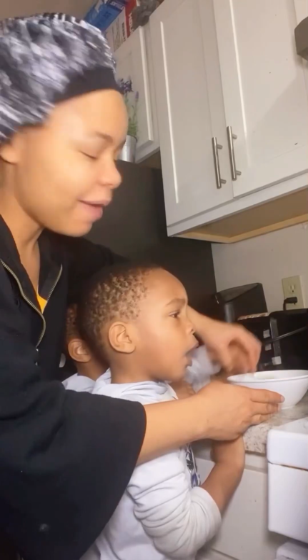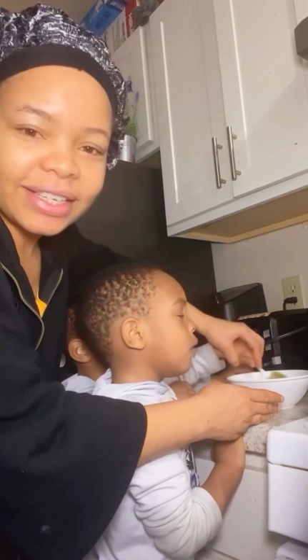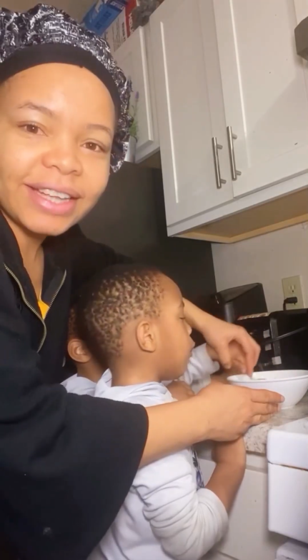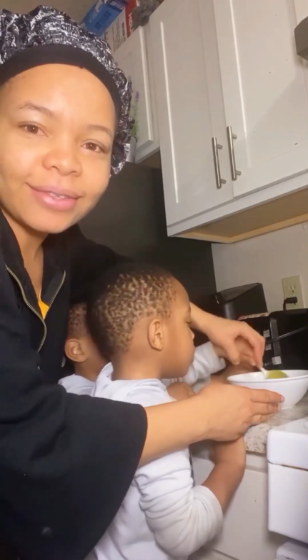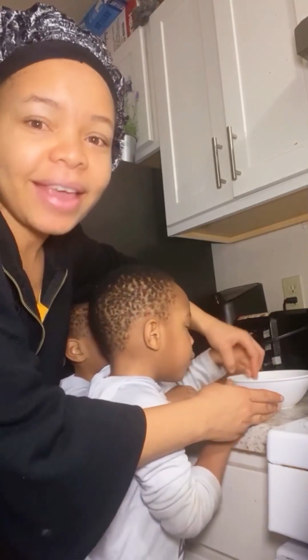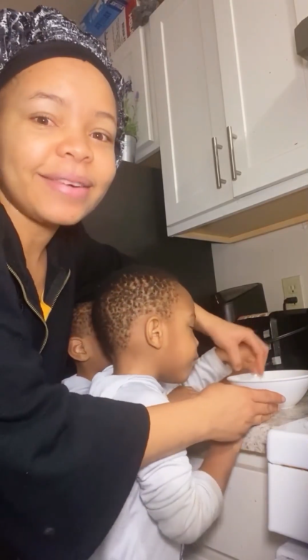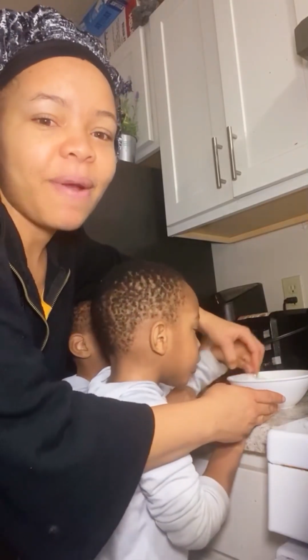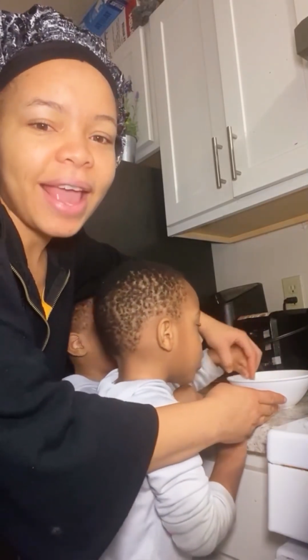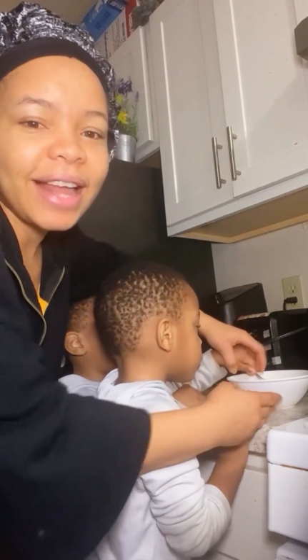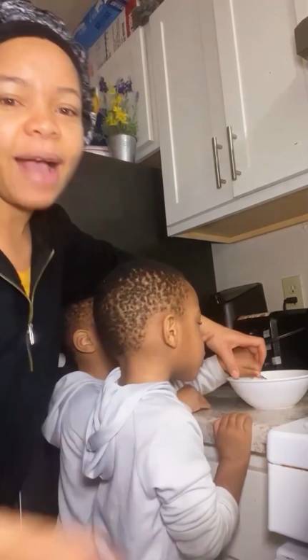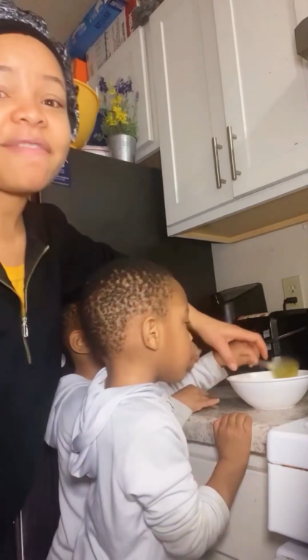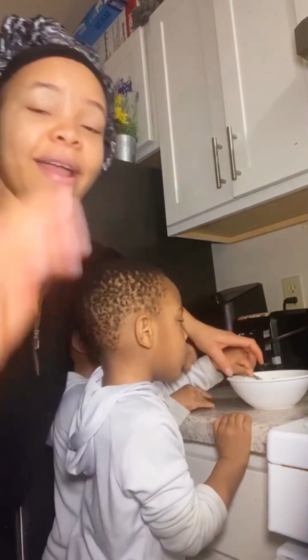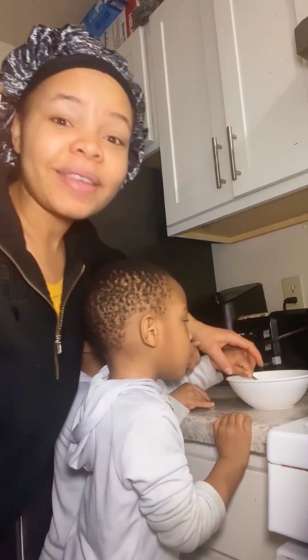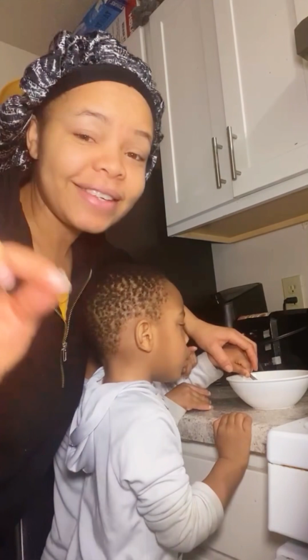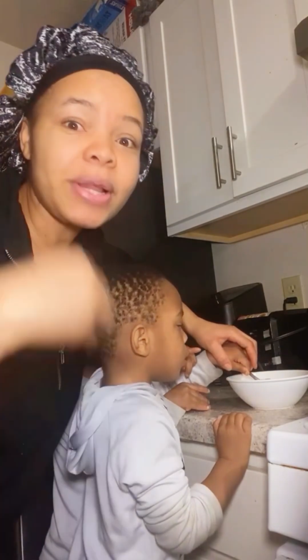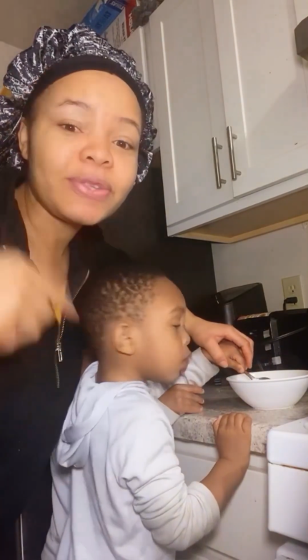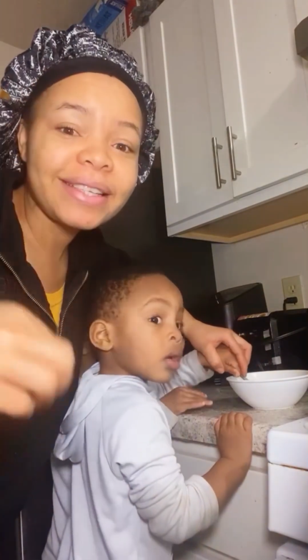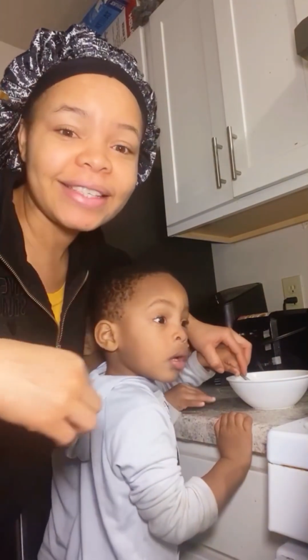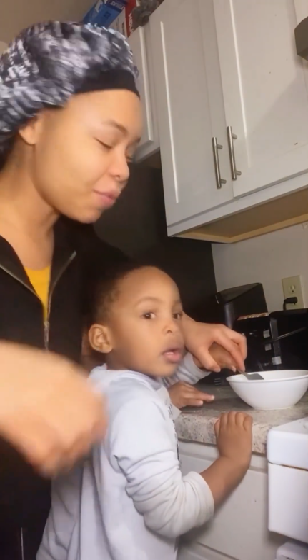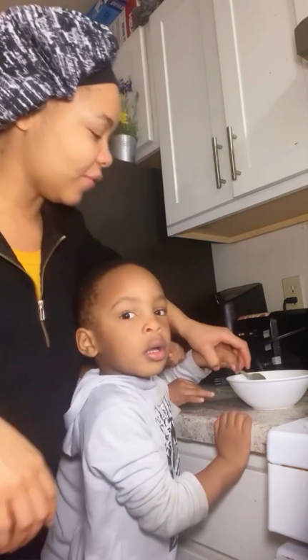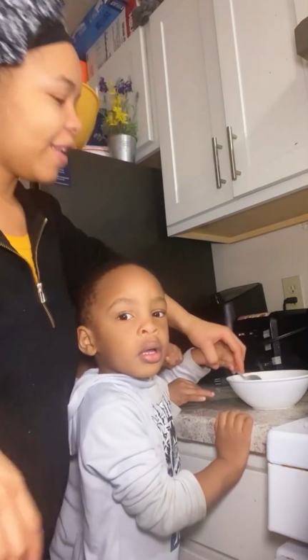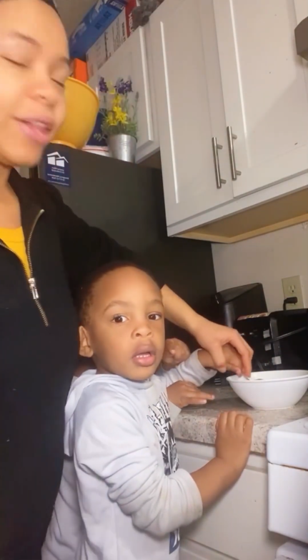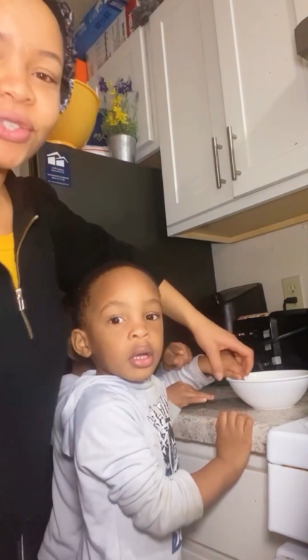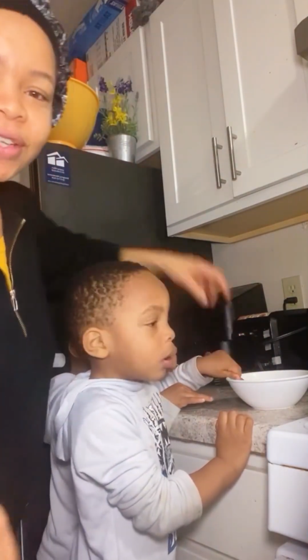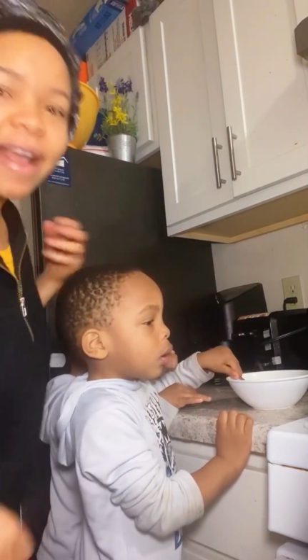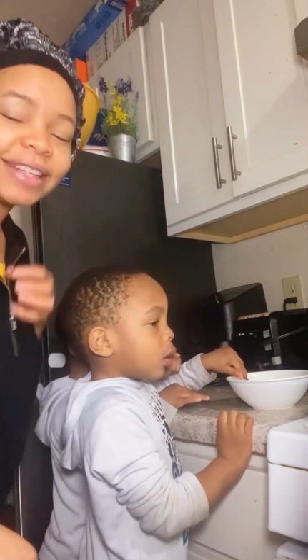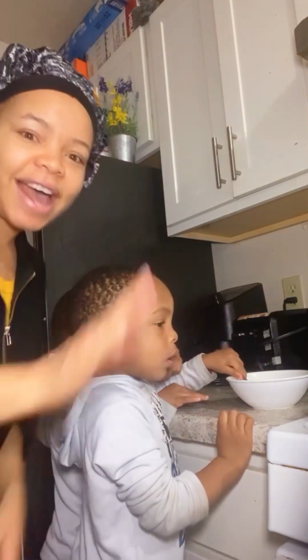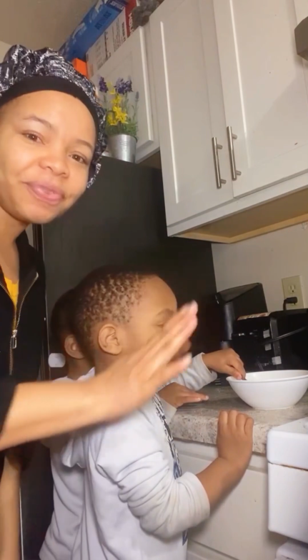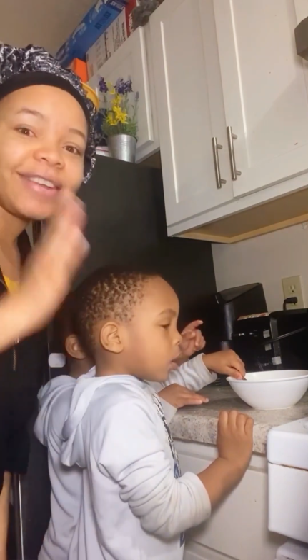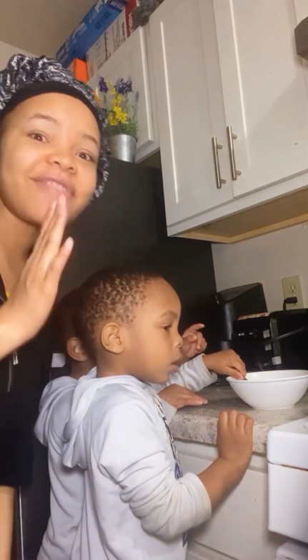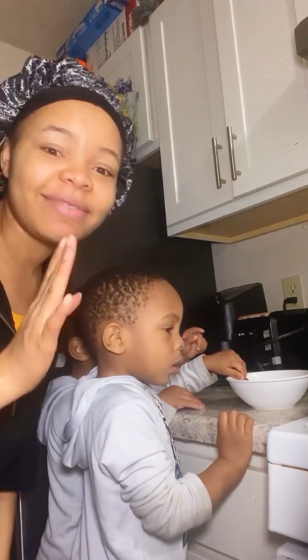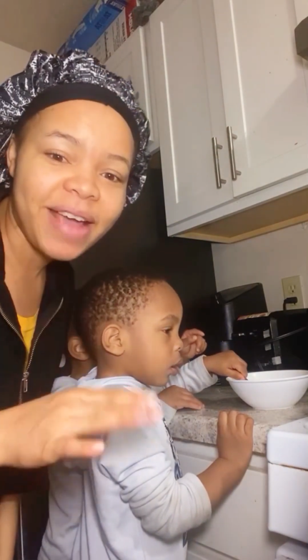I'm teaching the twins how to make scrambled eggs and they're happy. Every time you see them, they always want to mix things. They always want to do experiments. So now they are doing the real experiment.